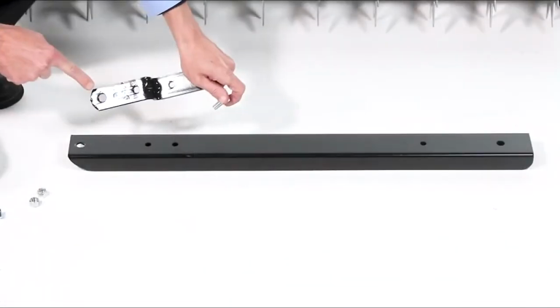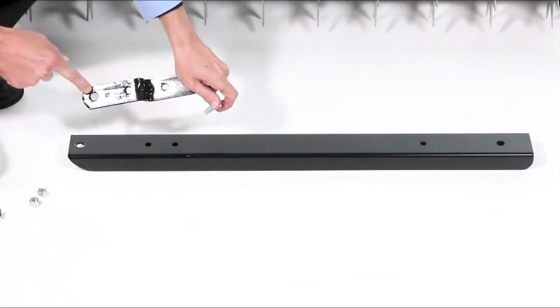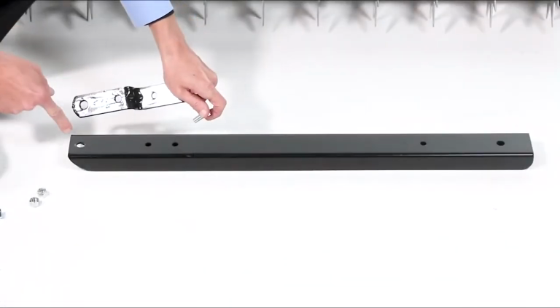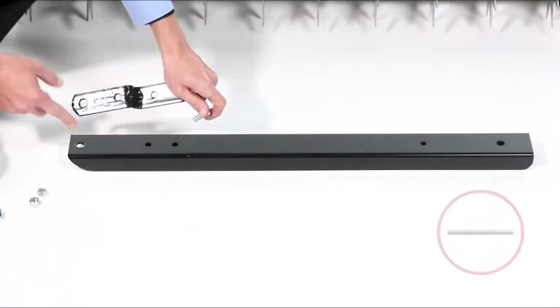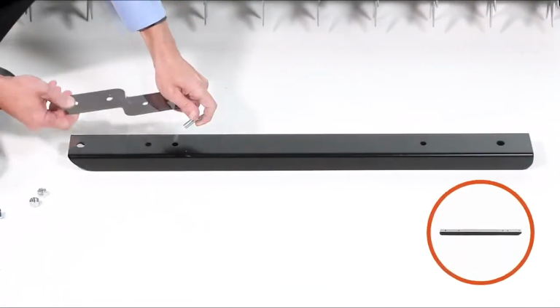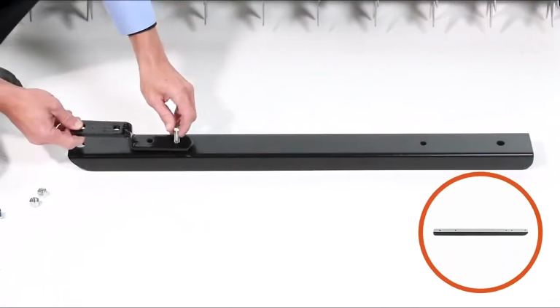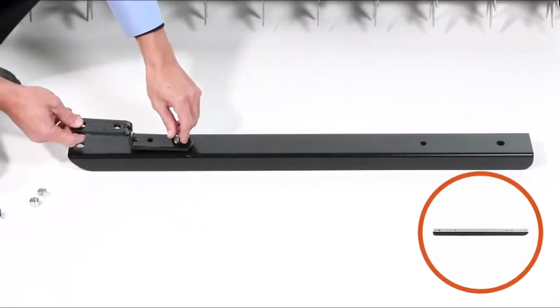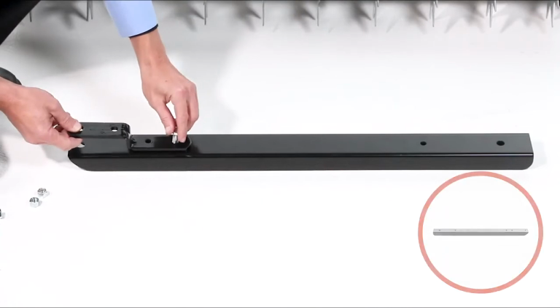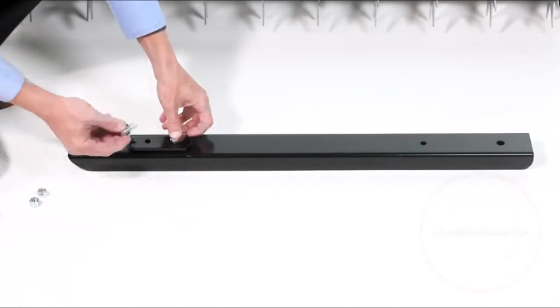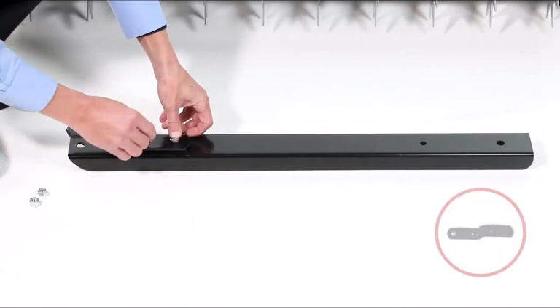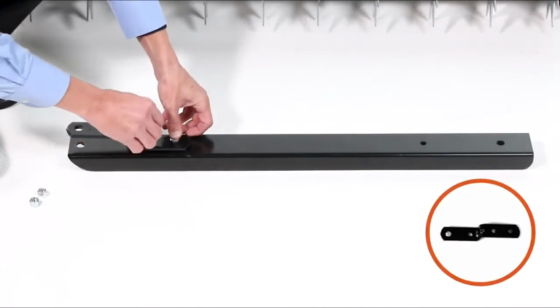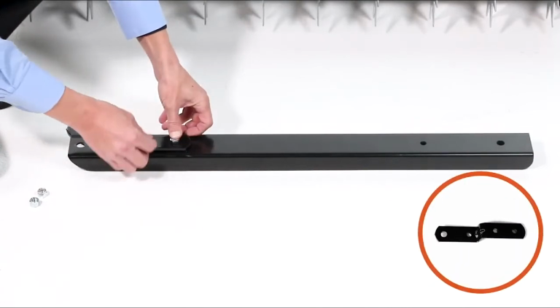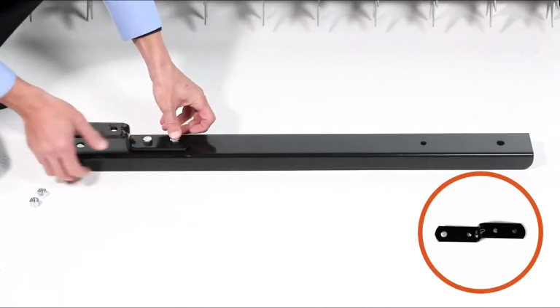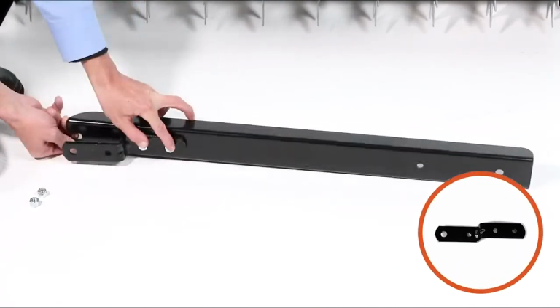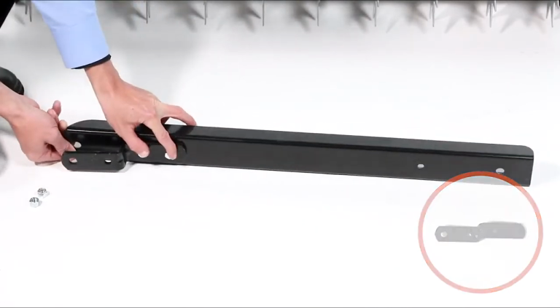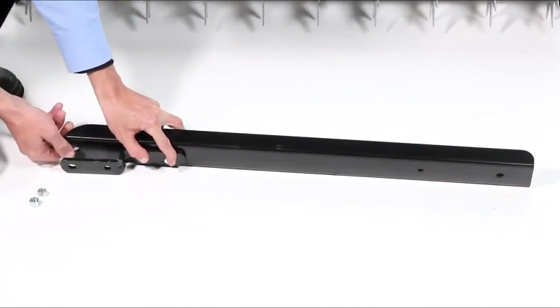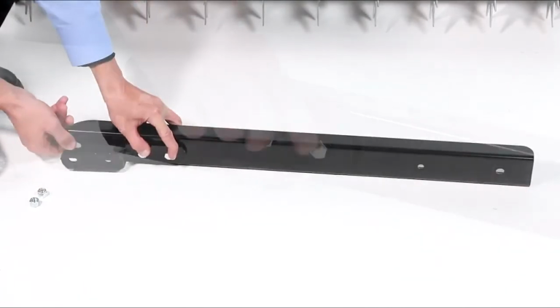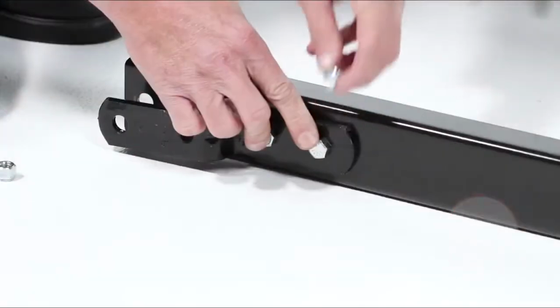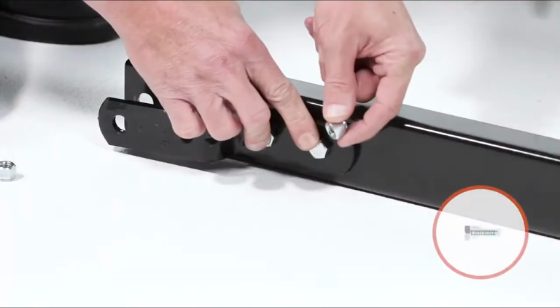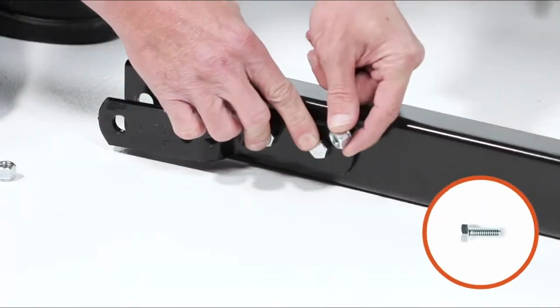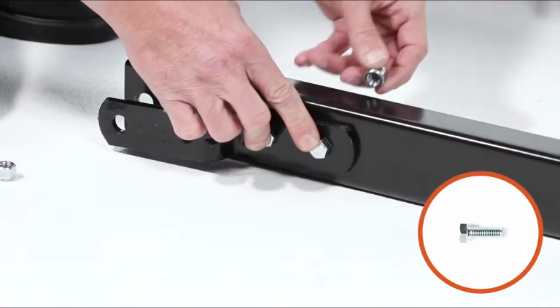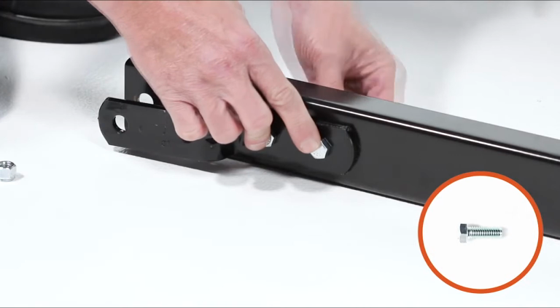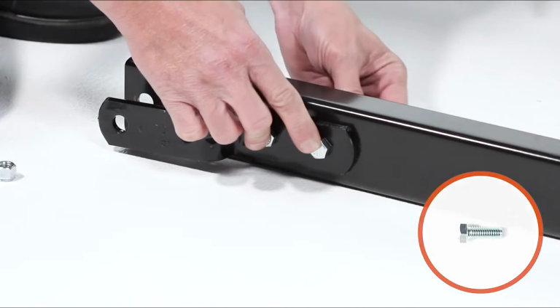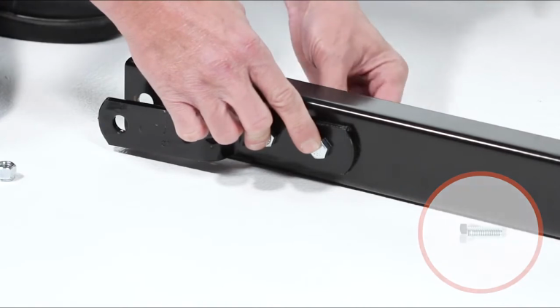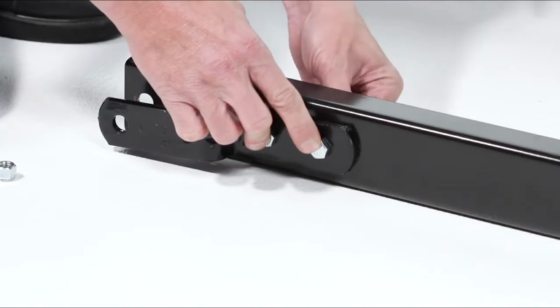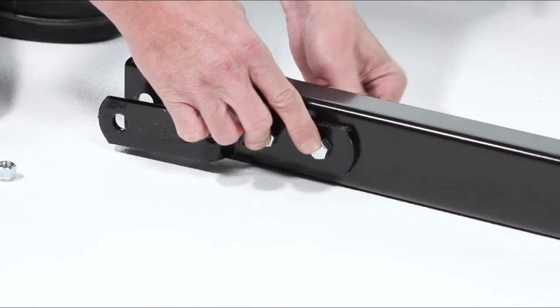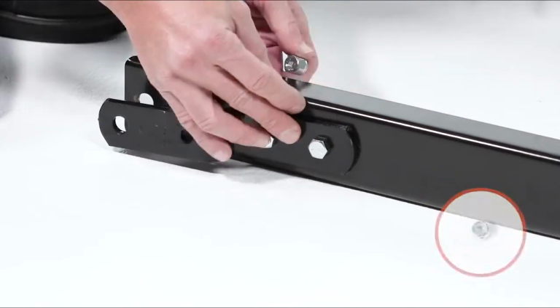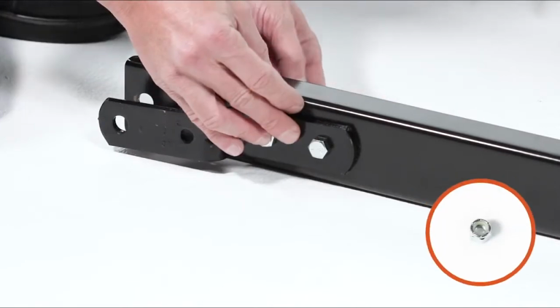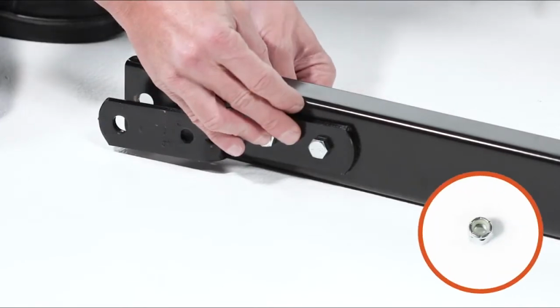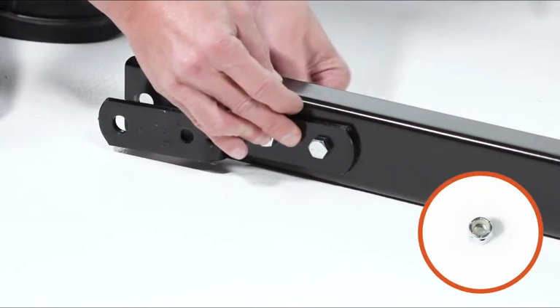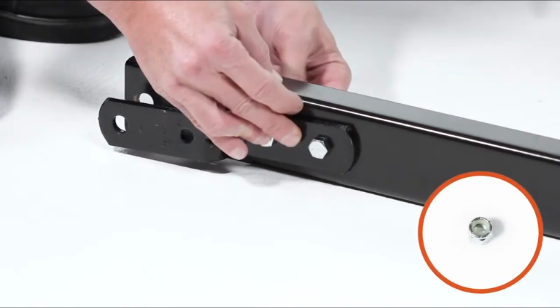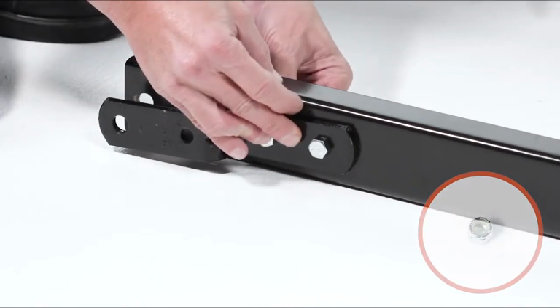Now, align the draw bar, Part 2, with the hitch bracket, Part L. Then fully secure it with two 3/8 by 1 inch hex bolts, Part B, and two 3/8 inch nylock nuts, Part F.